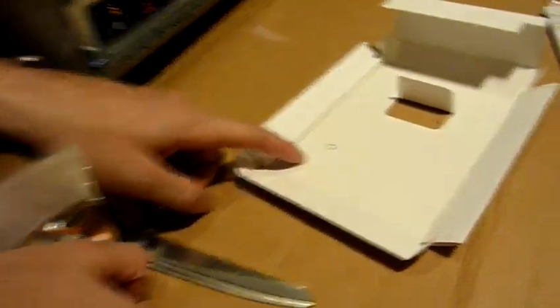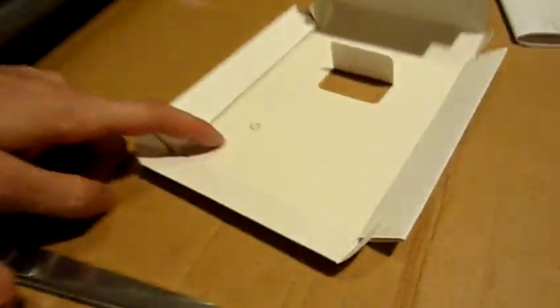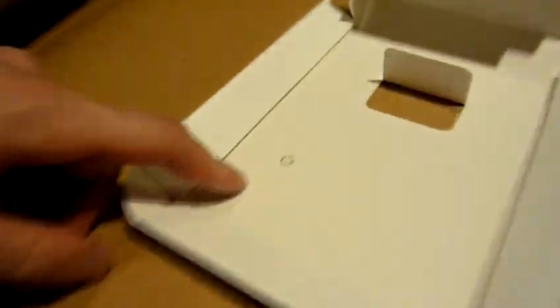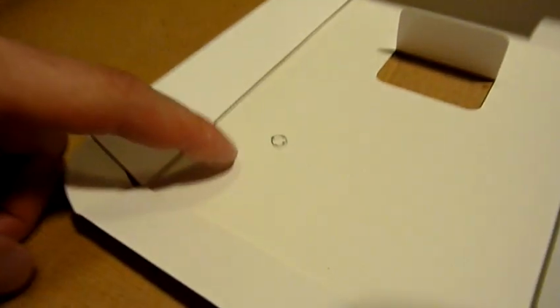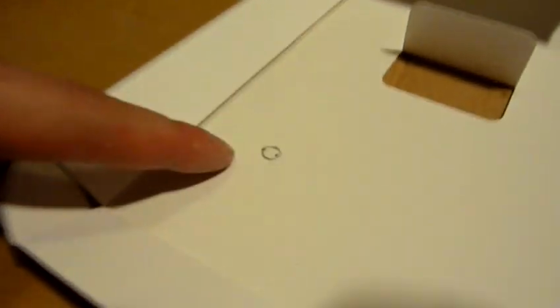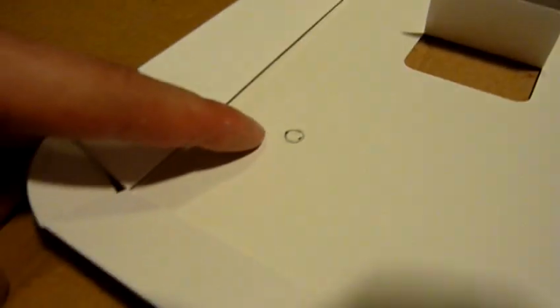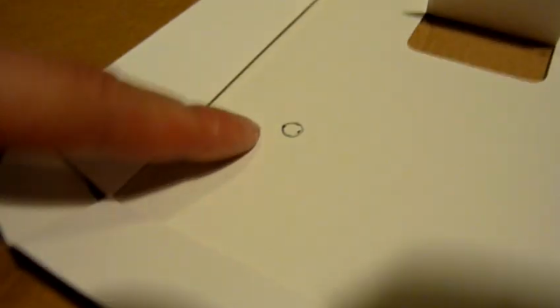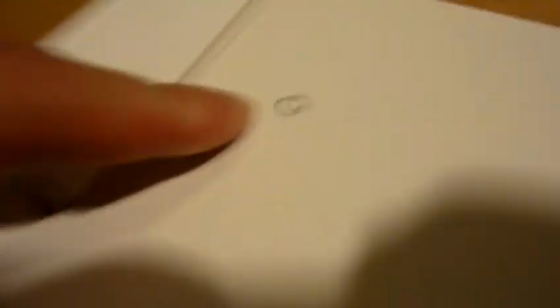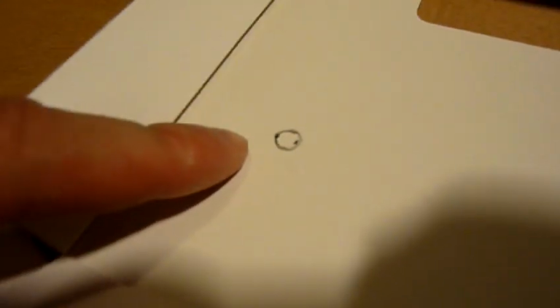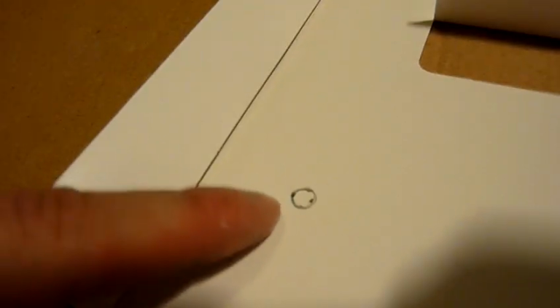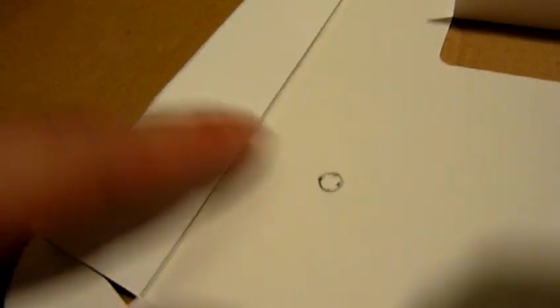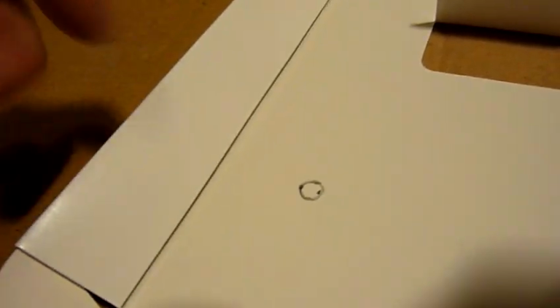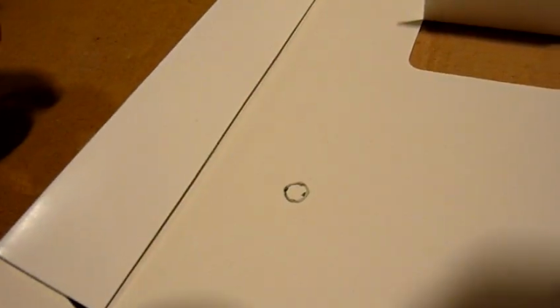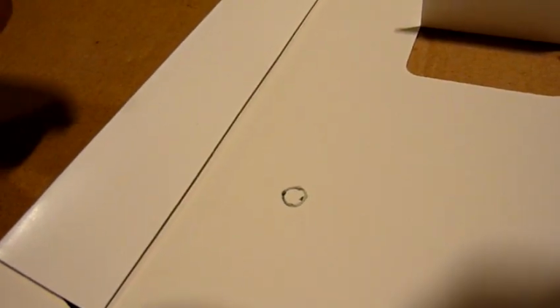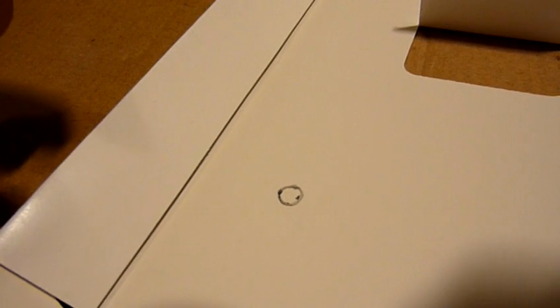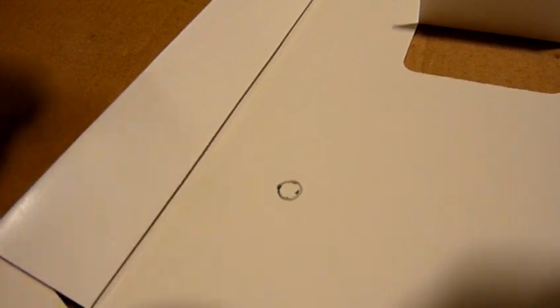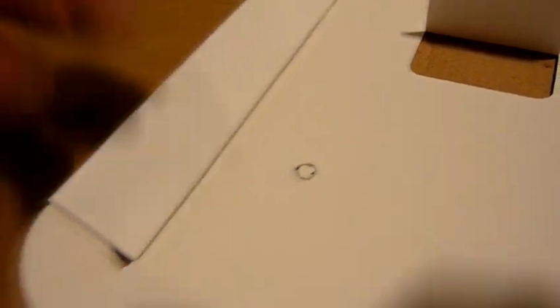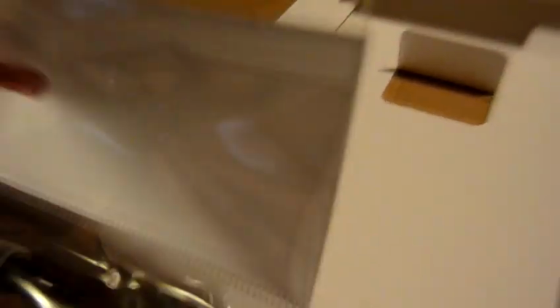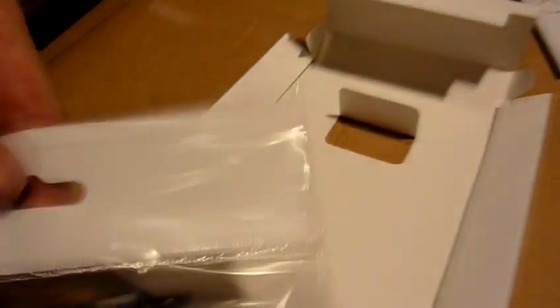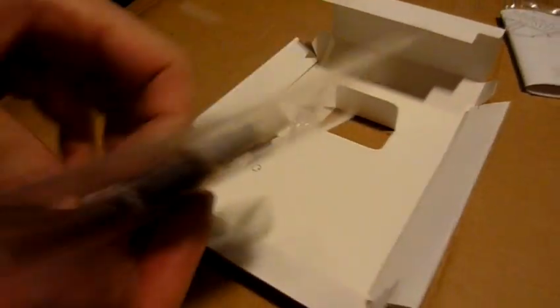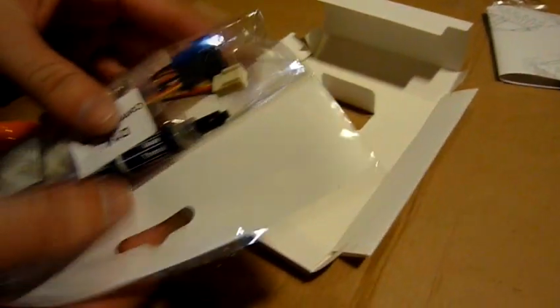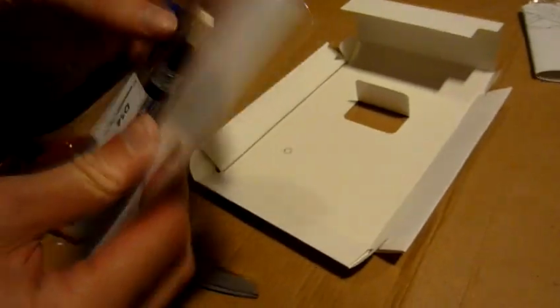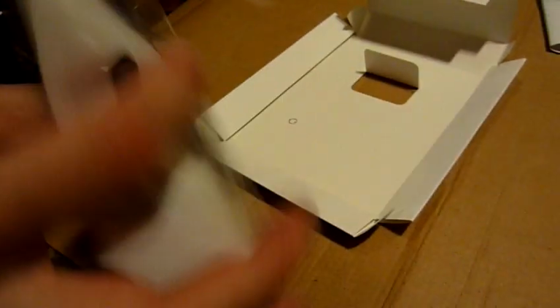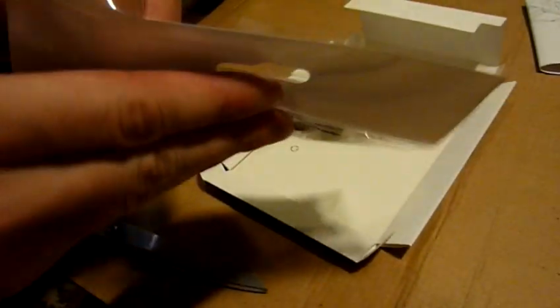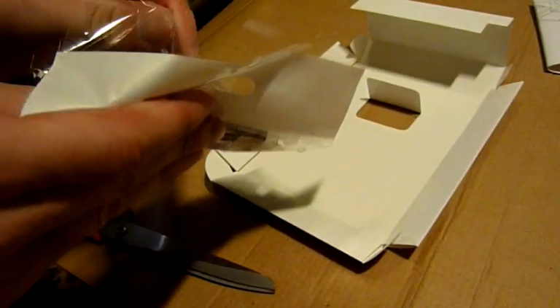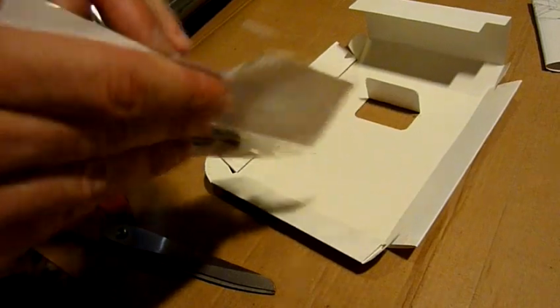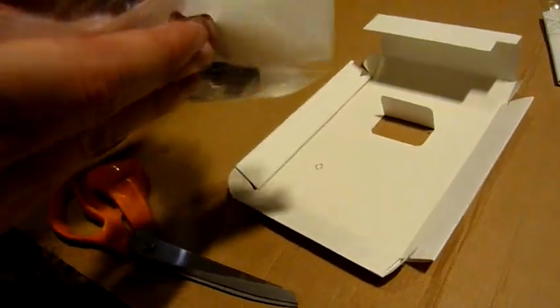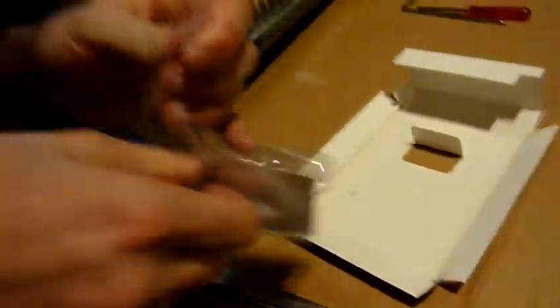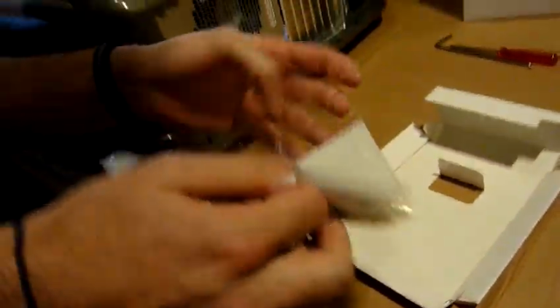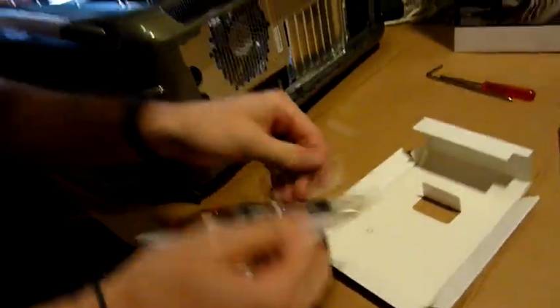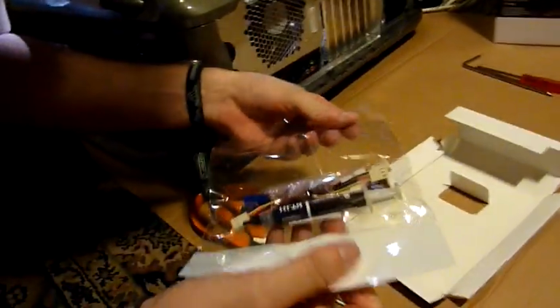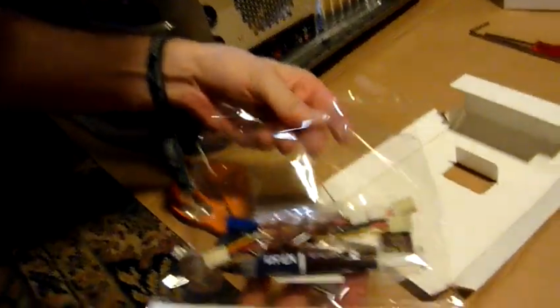I decided to draw a little dot with a five millimeter diameter to practice the application of the paste, so I'm going to open it.